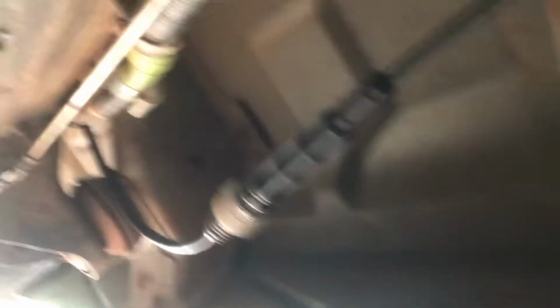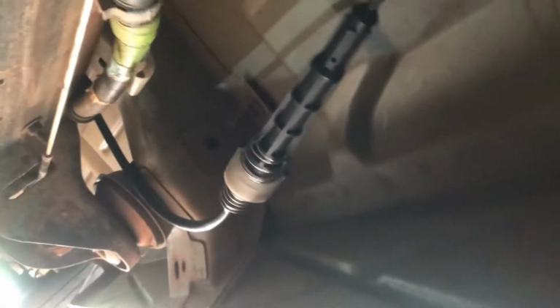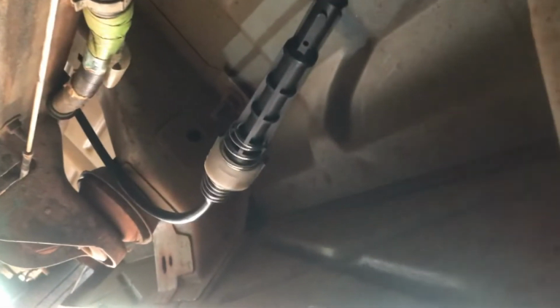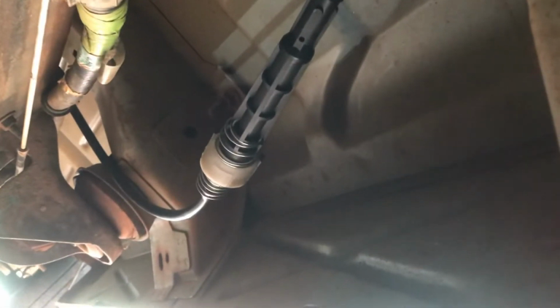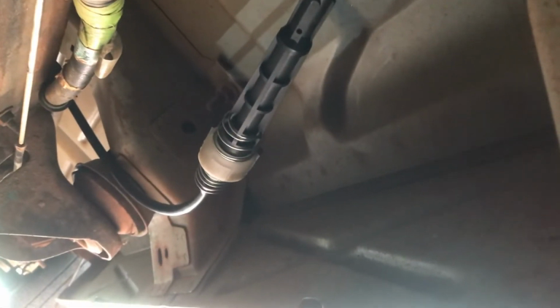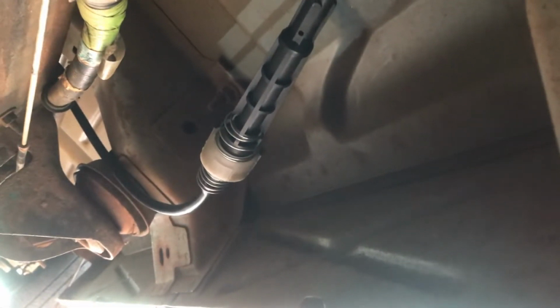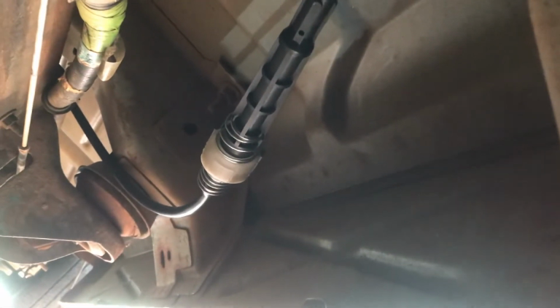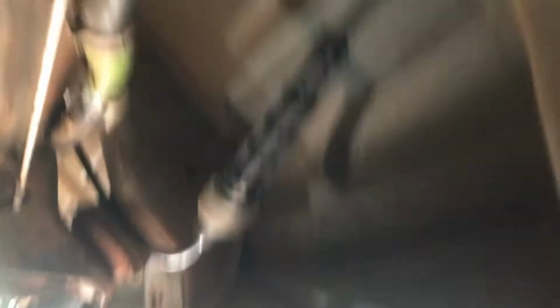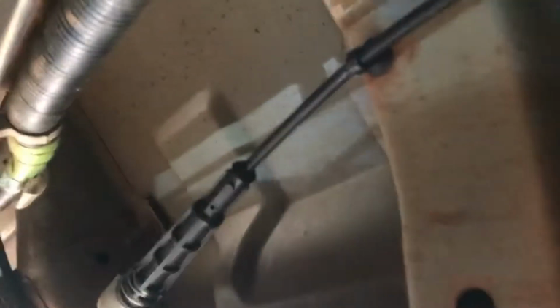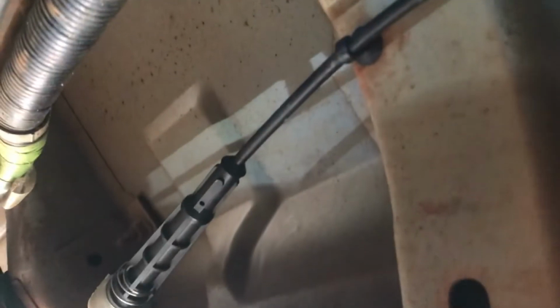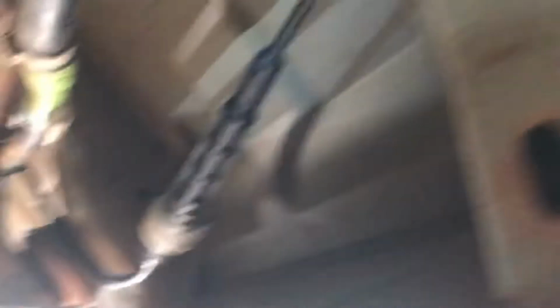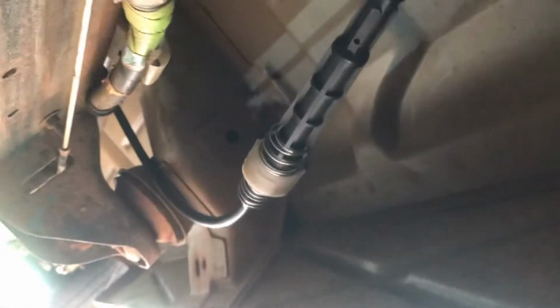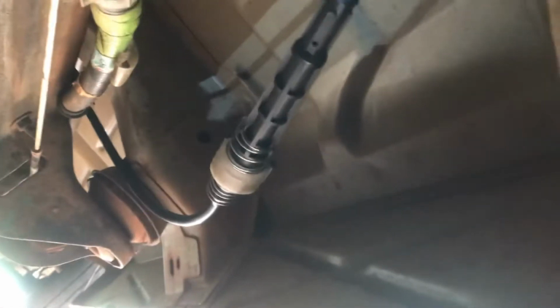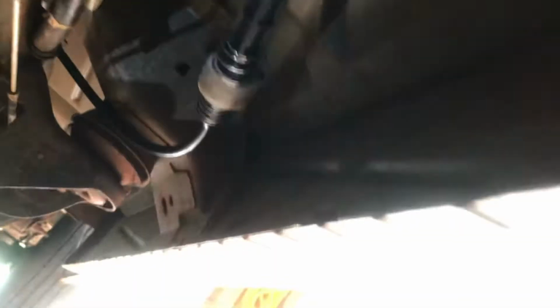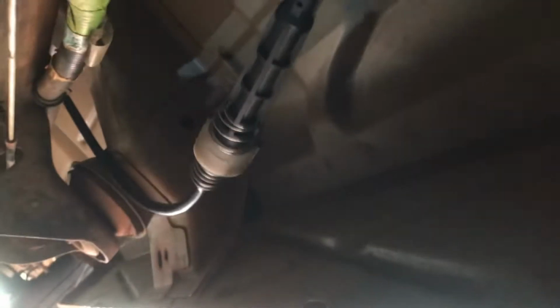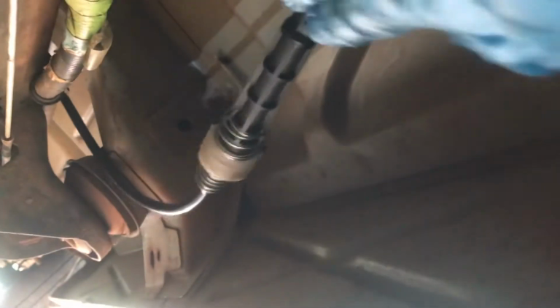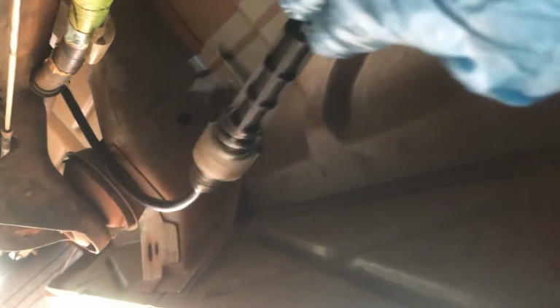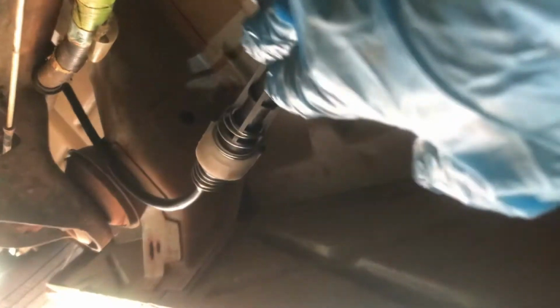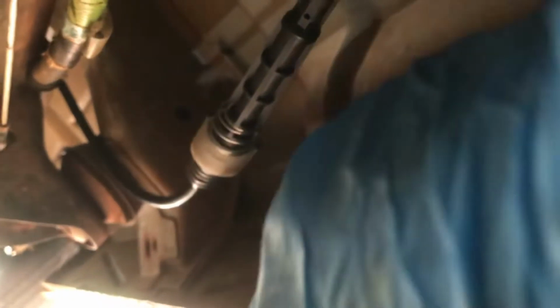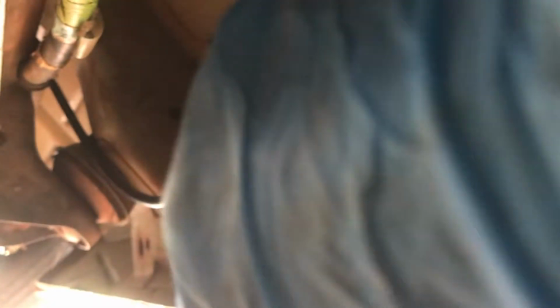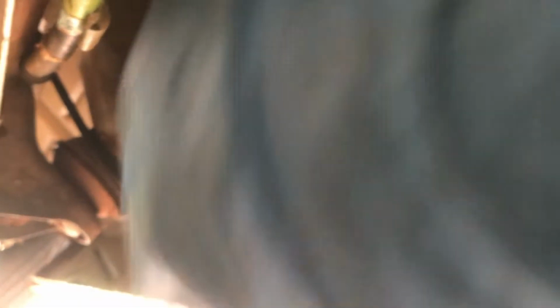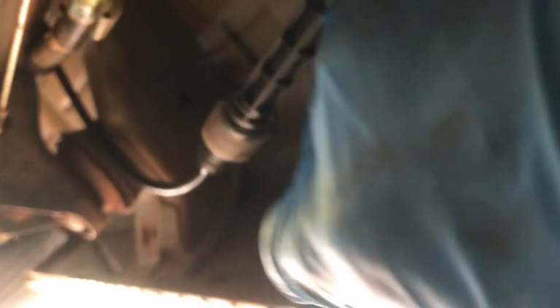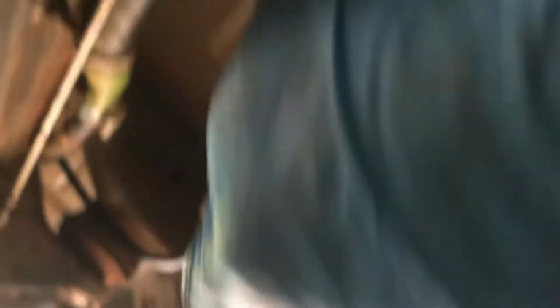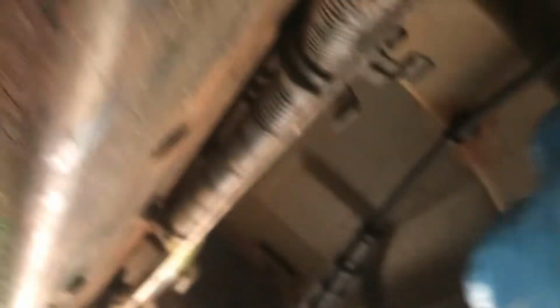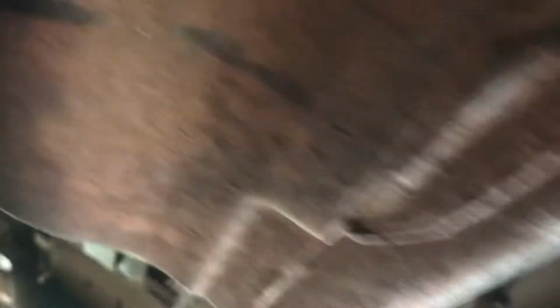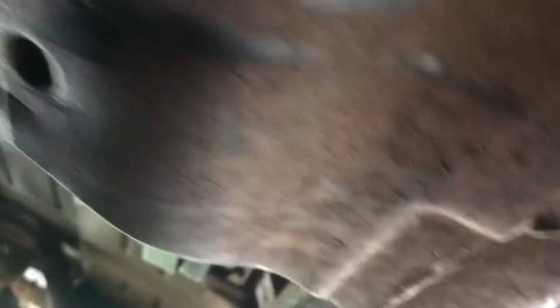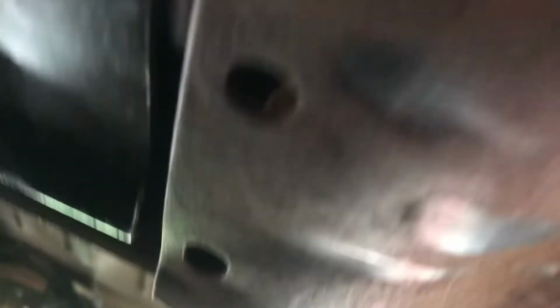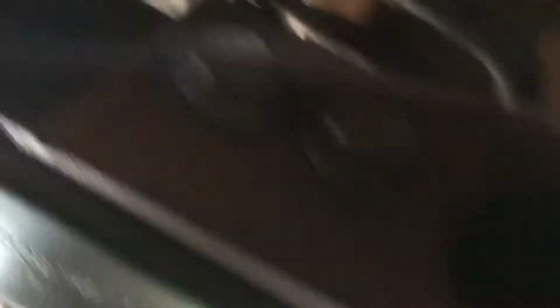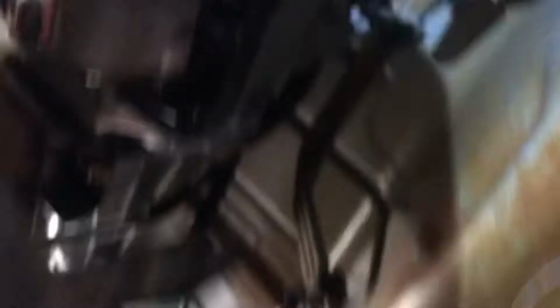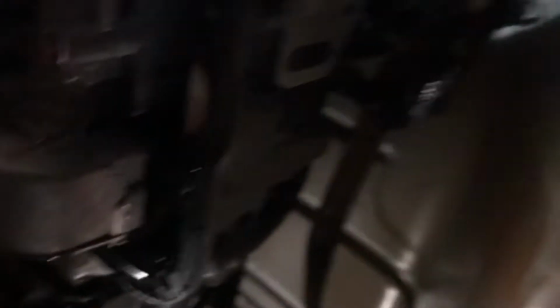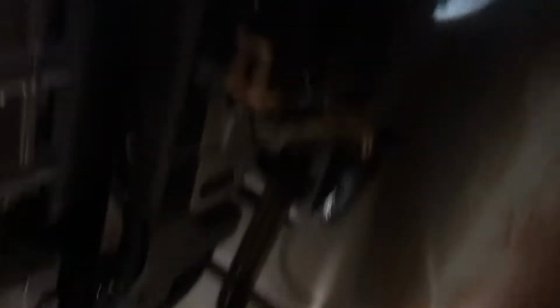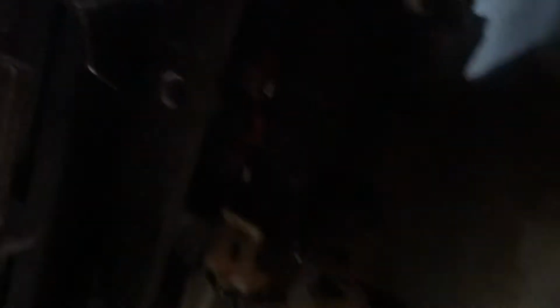Alright, if you have a 4L60E transmission and you've already tried all the easy stuff, like replacing your shift linkage cable — cost you $100 — working on stuff on the inside, and you still don't have PARK, let me show you what the problem is.